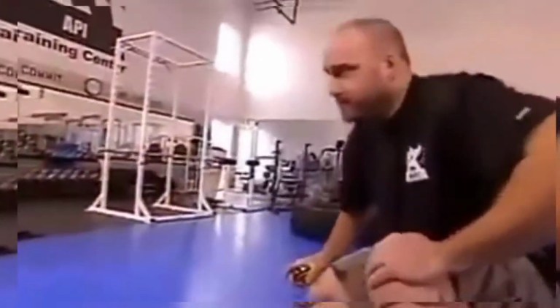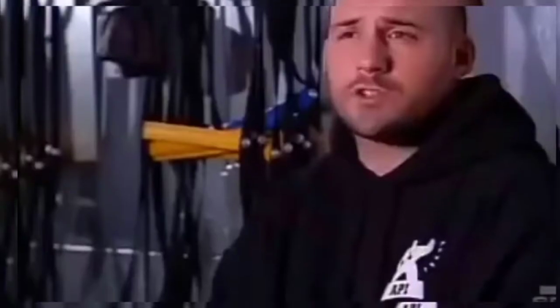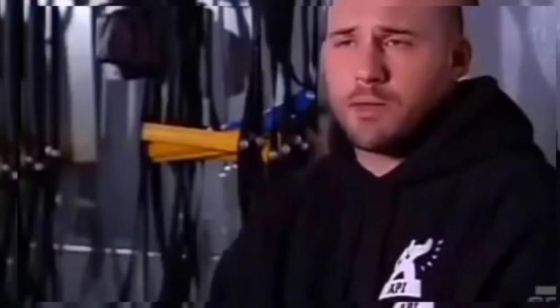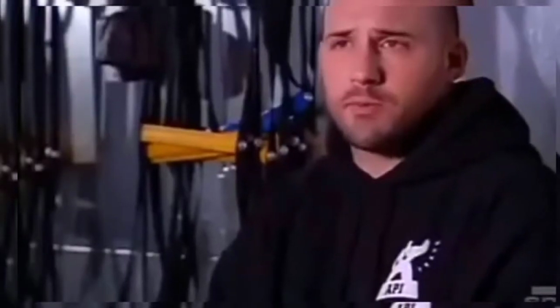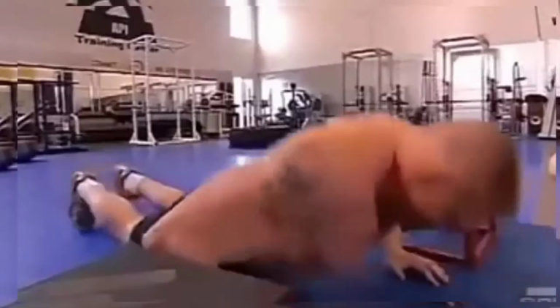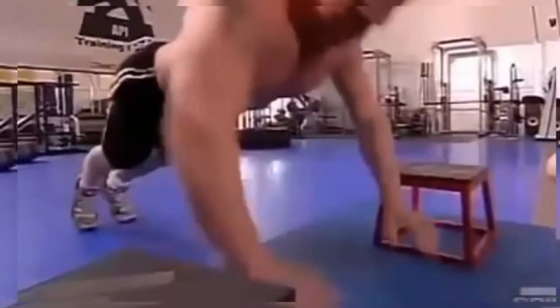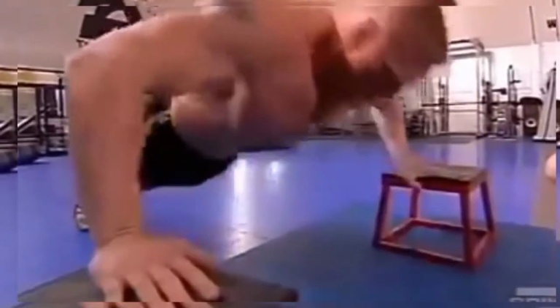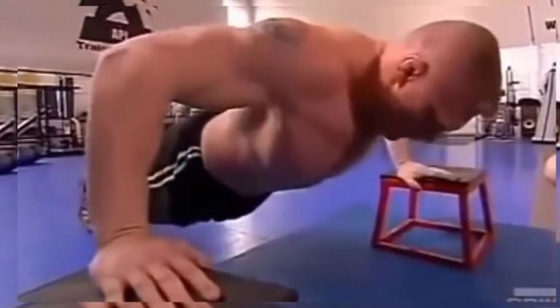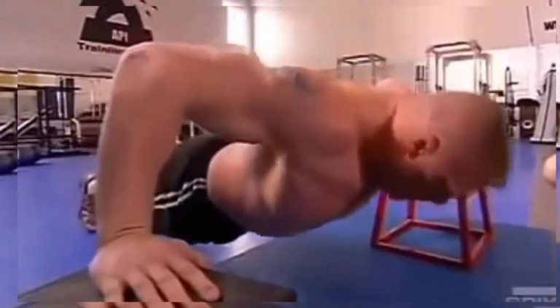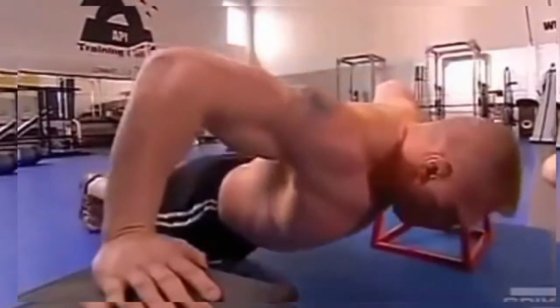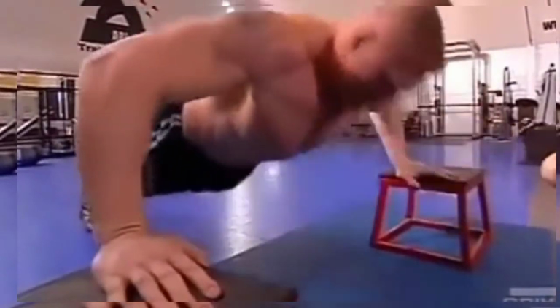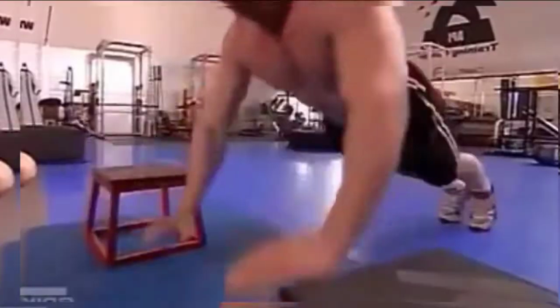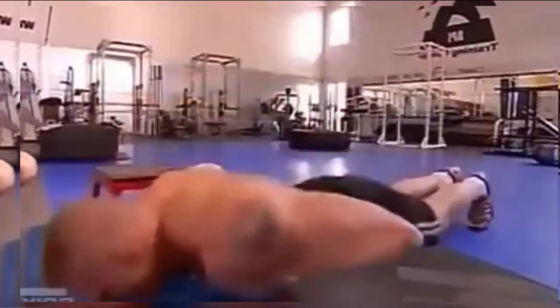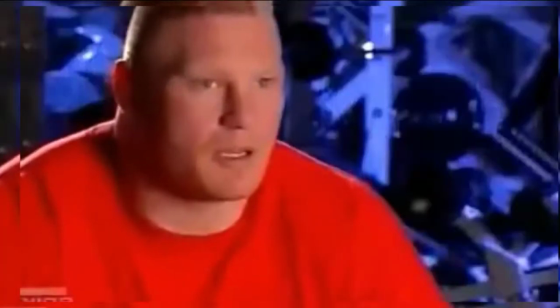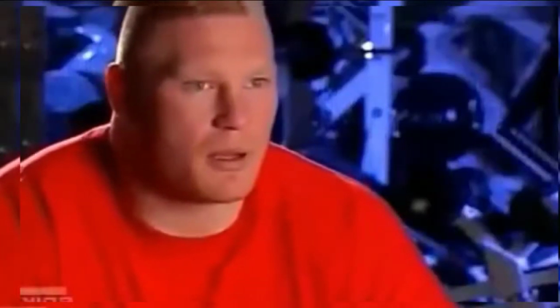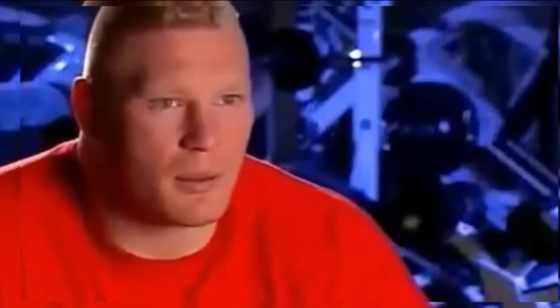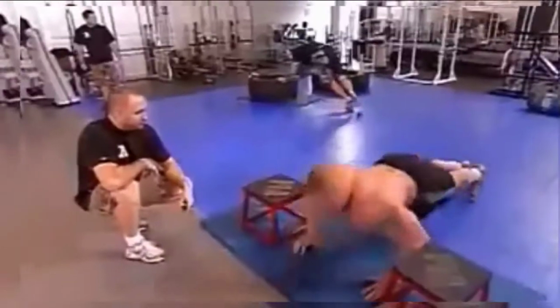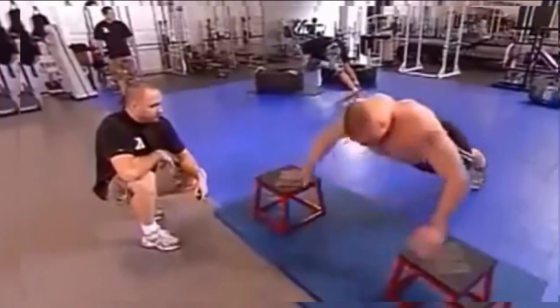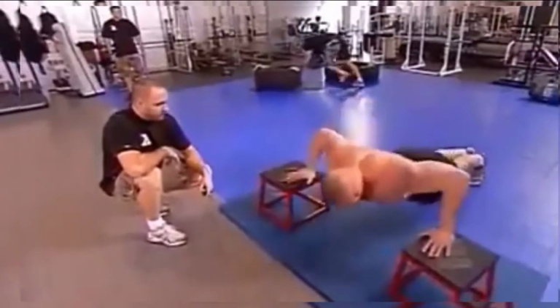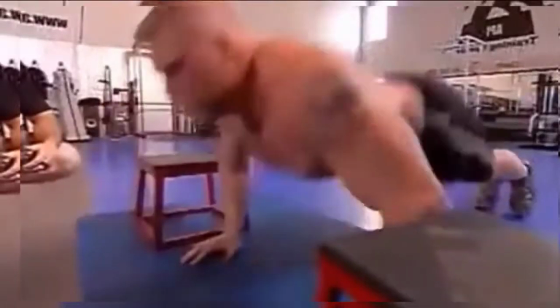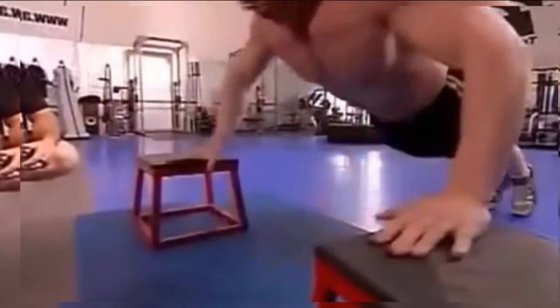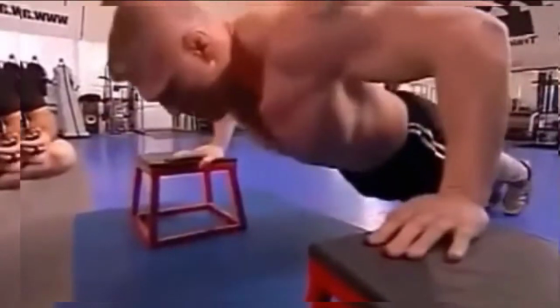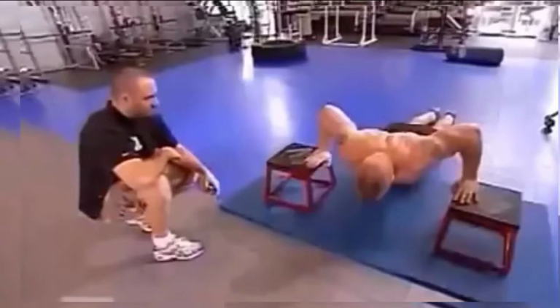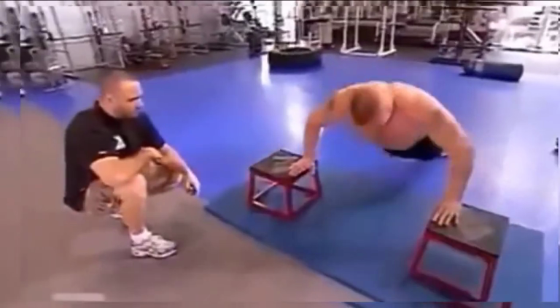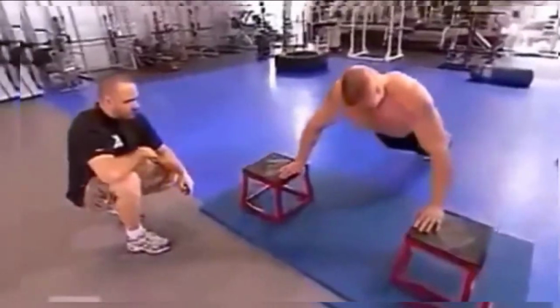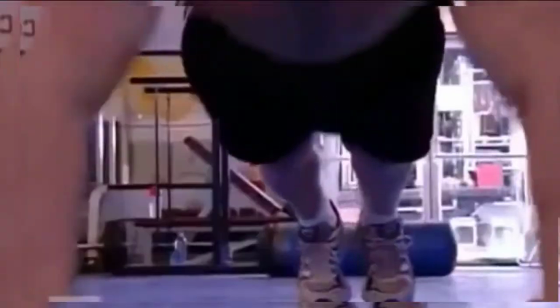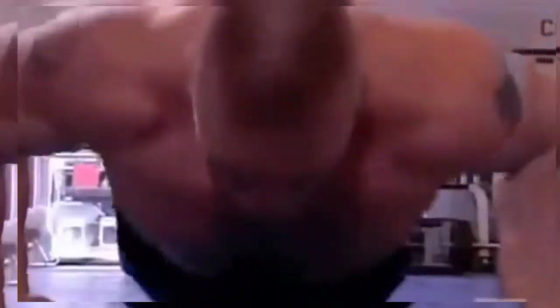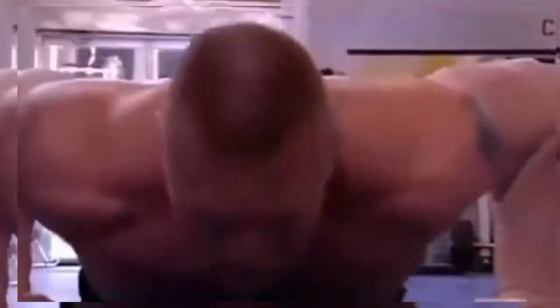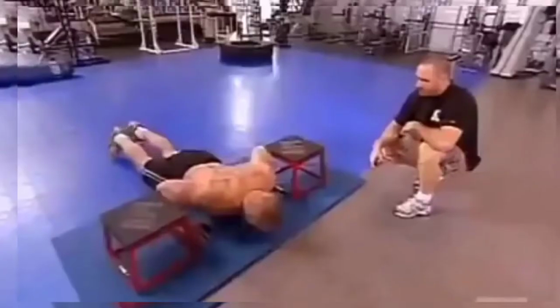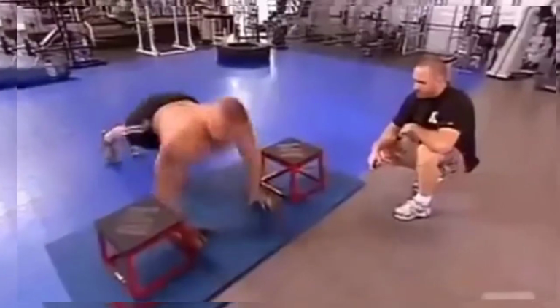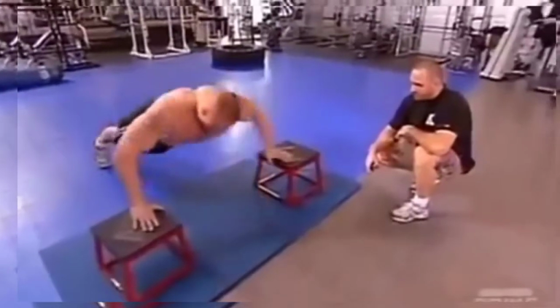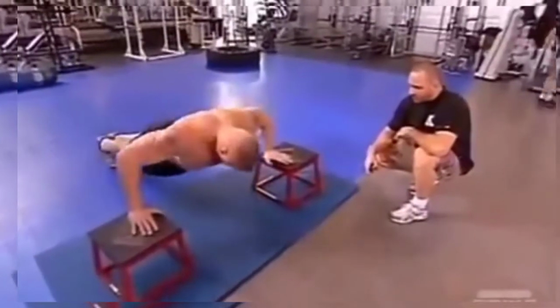Second station is plyometric push-ups. That's a hard explosive movement, always simulating a quick reaction with your hands. And when you go back down to the center, it simulates you pushing away somebody.